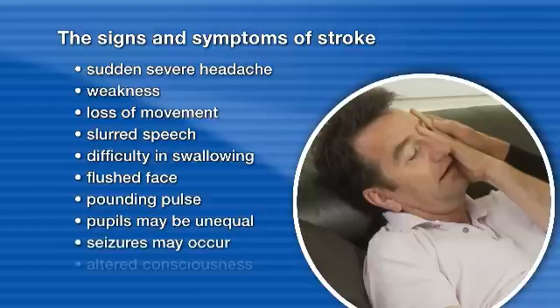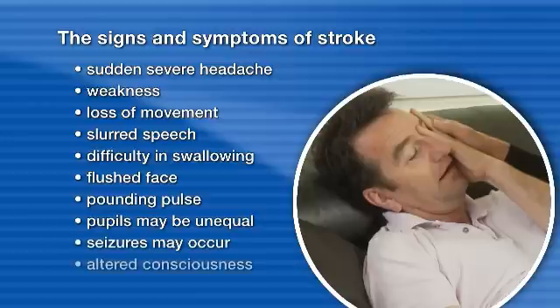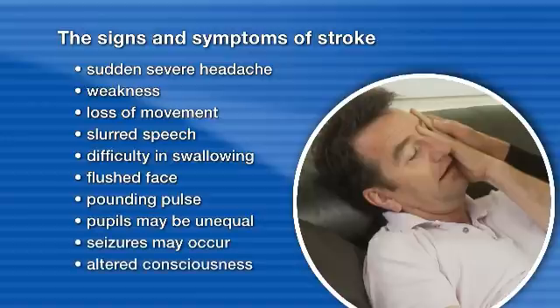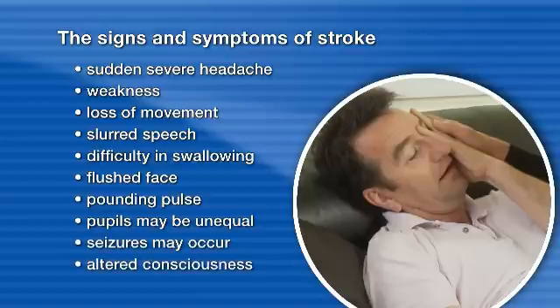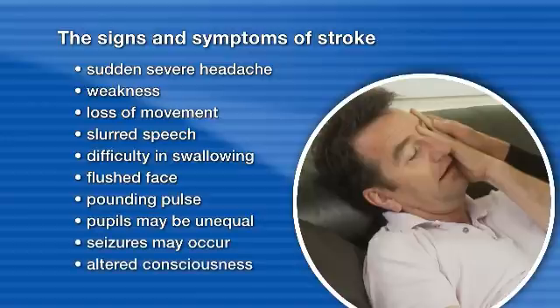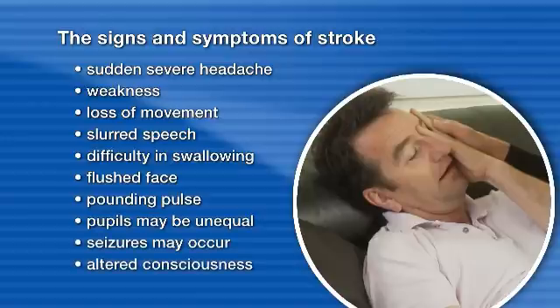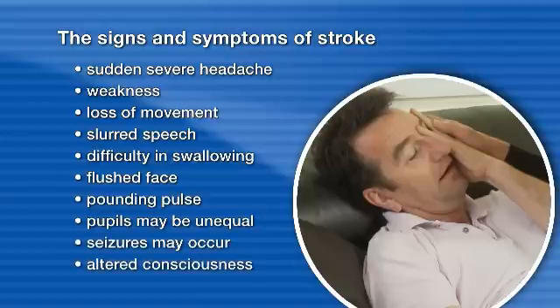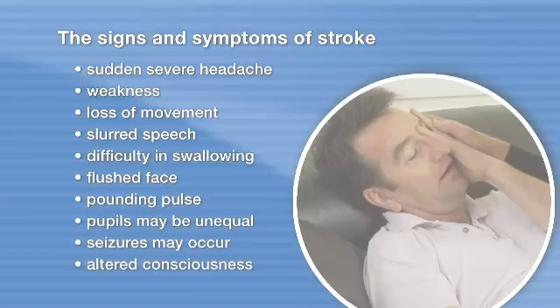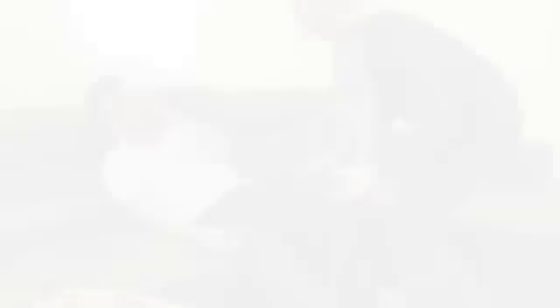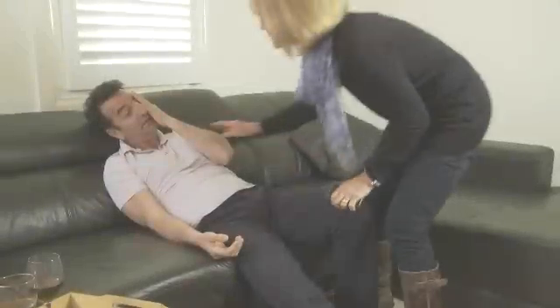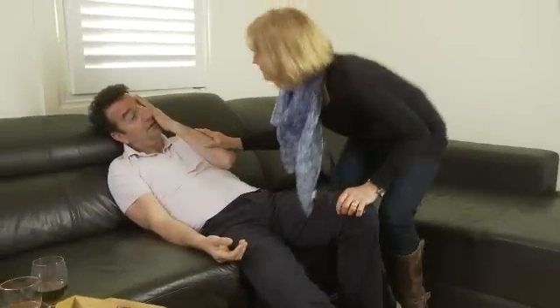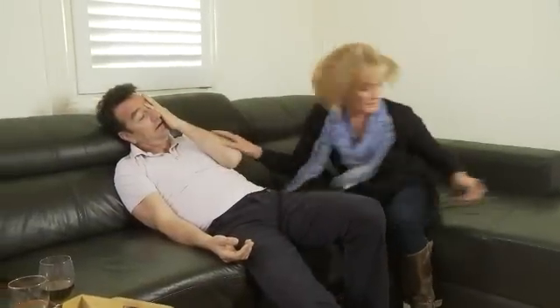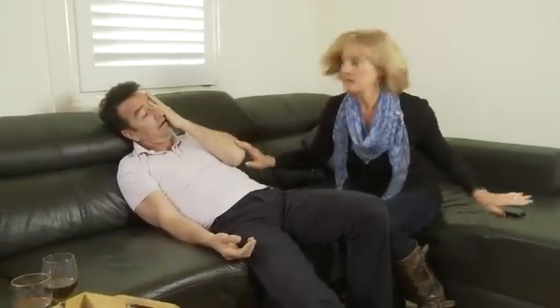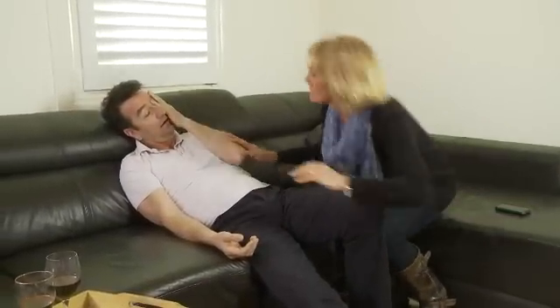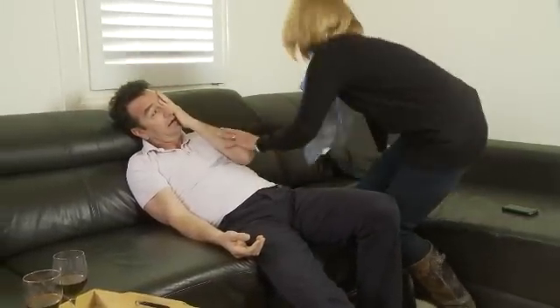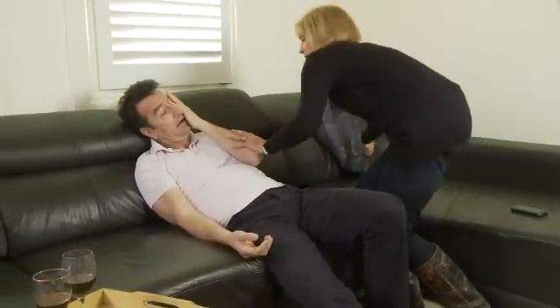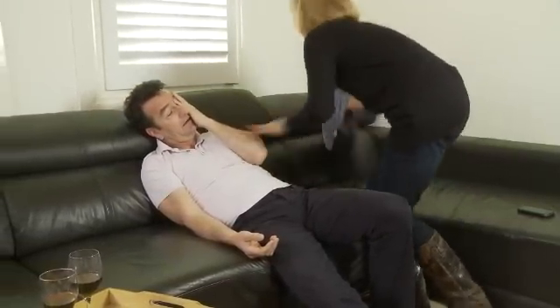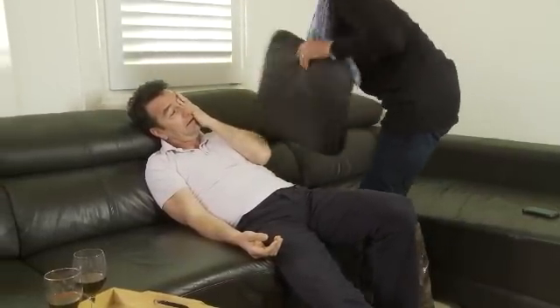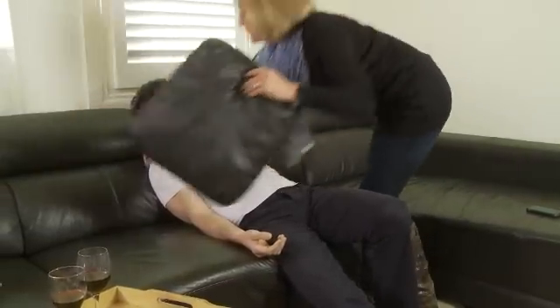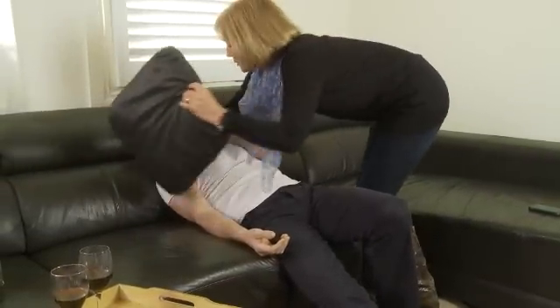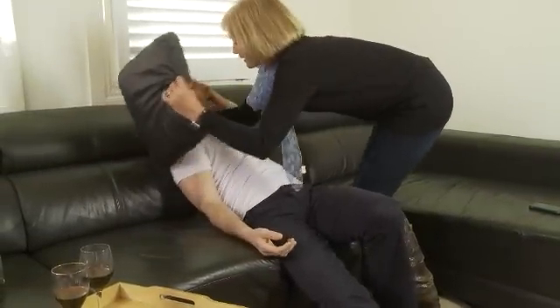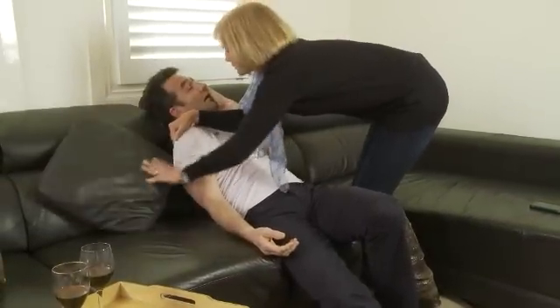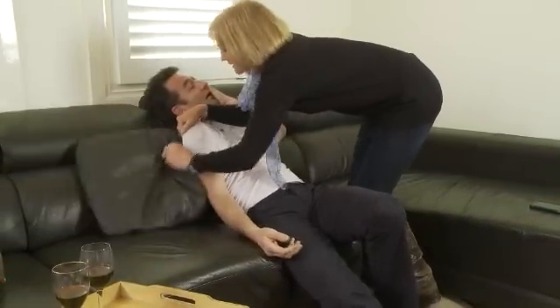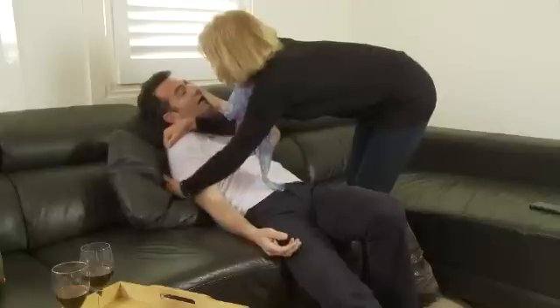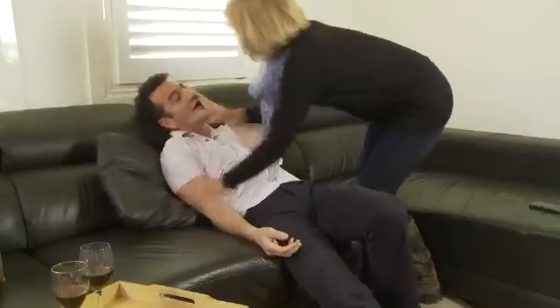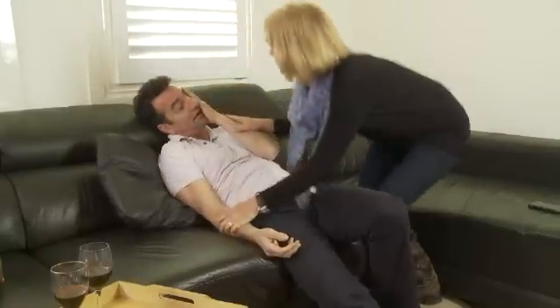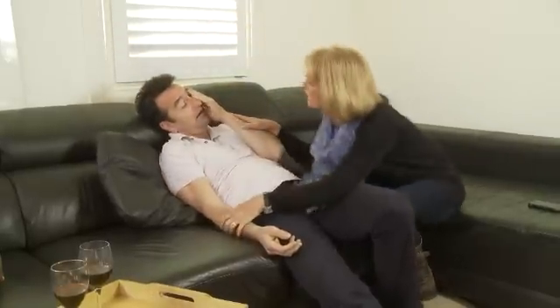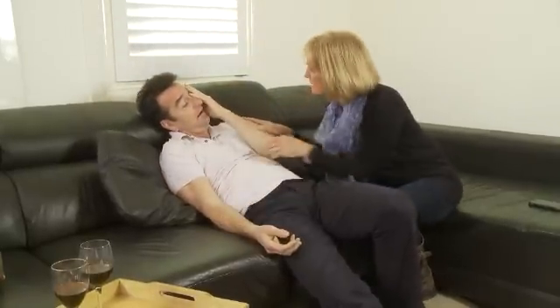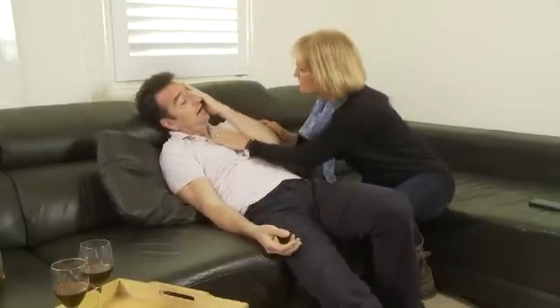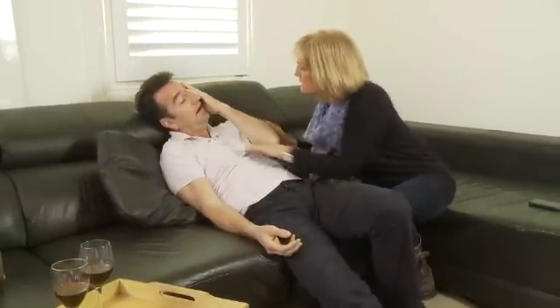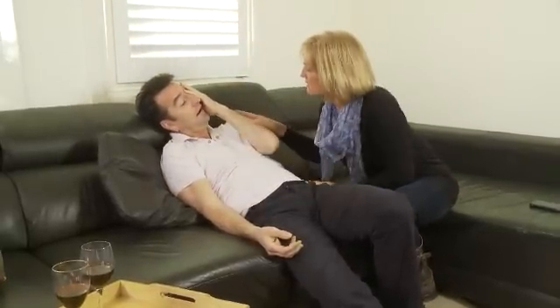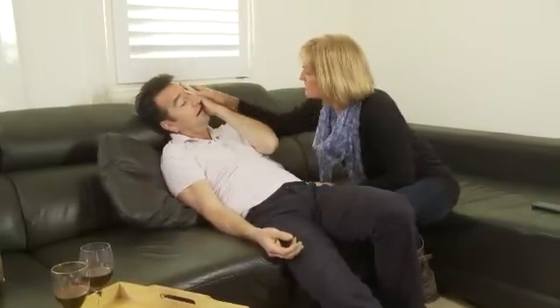Seizures may occur, and there may be altered levels of consciousness. If the casualty is conscious, they should be positioned sitting upright, comfortably supported, with loose and tight clothing loosened, and should be reassured.